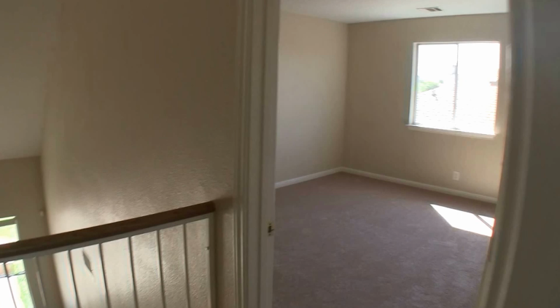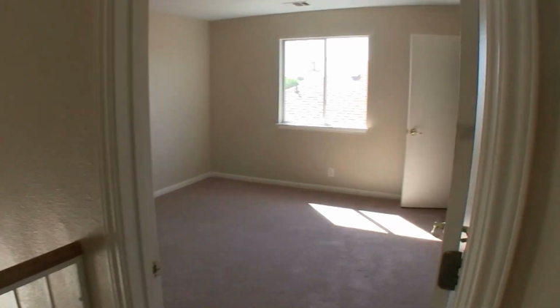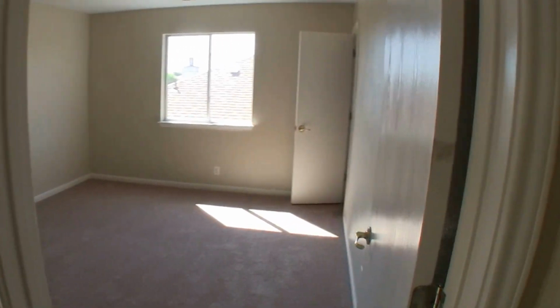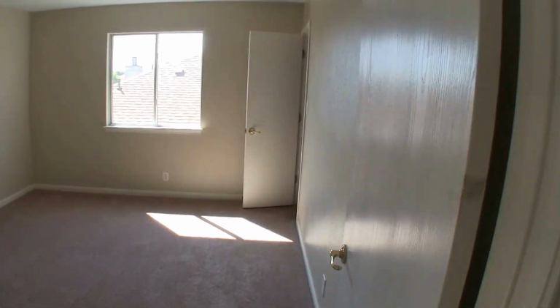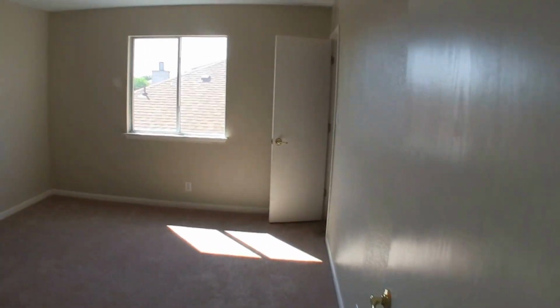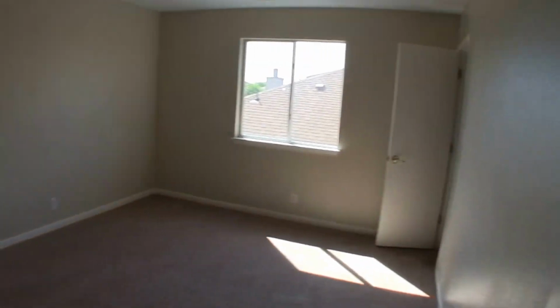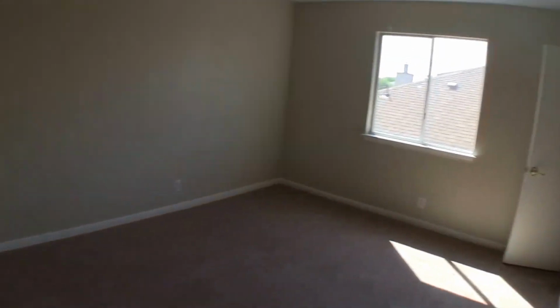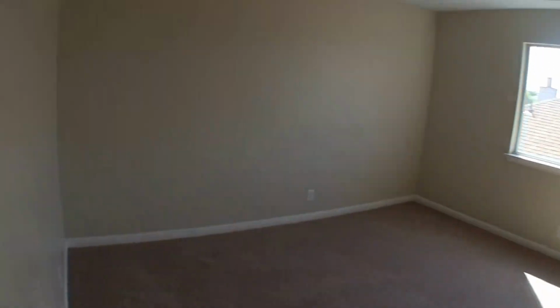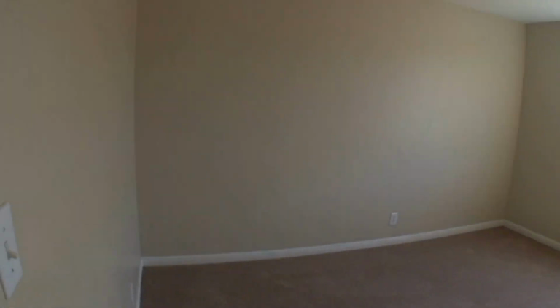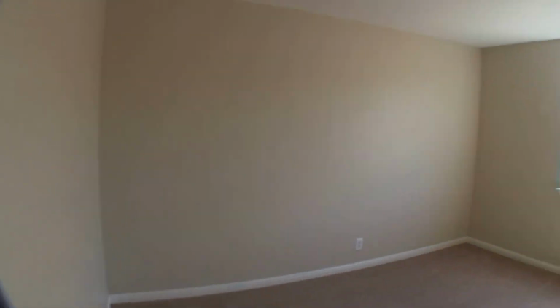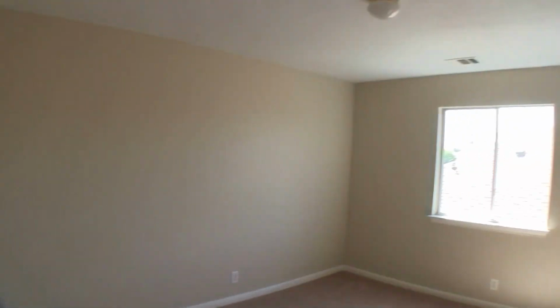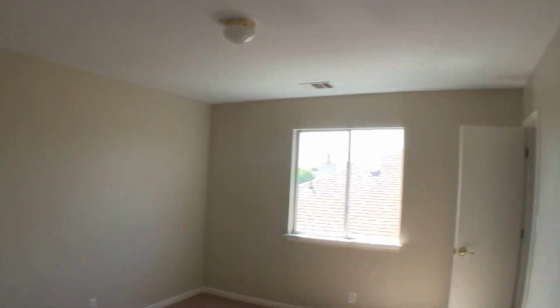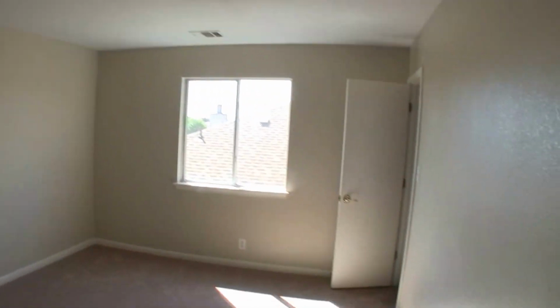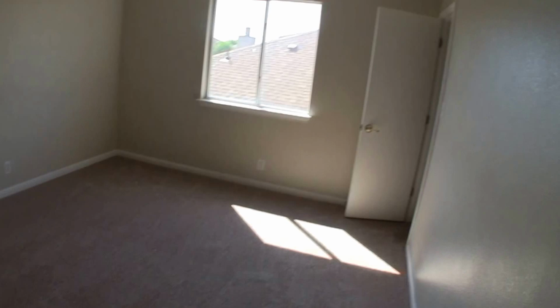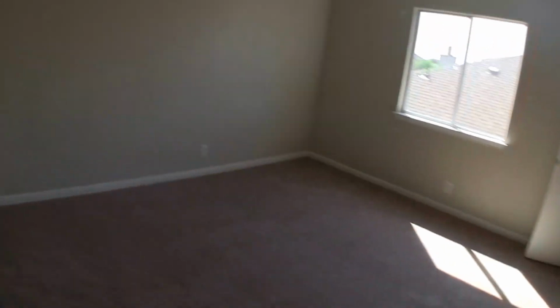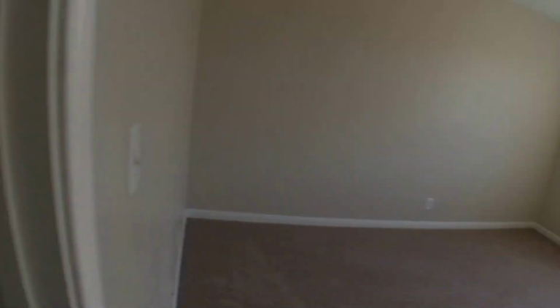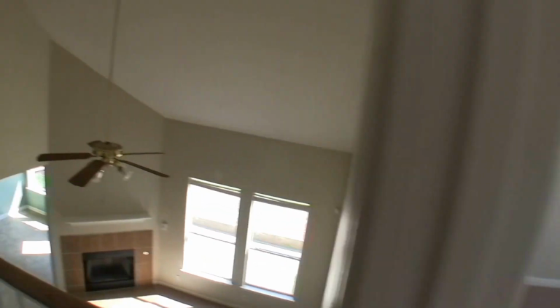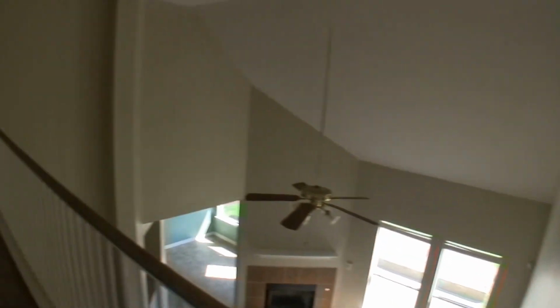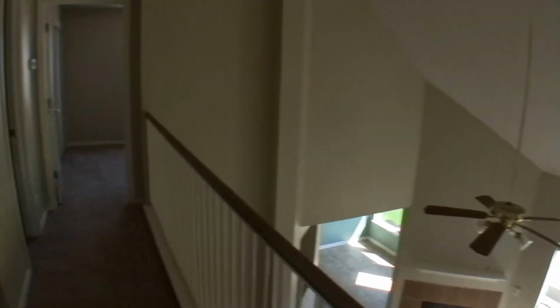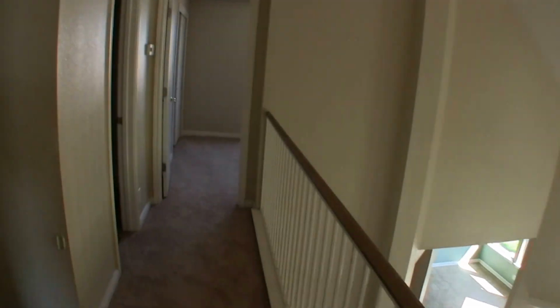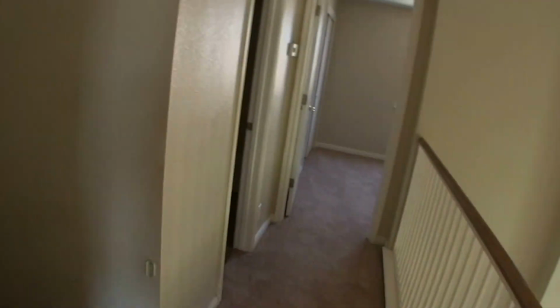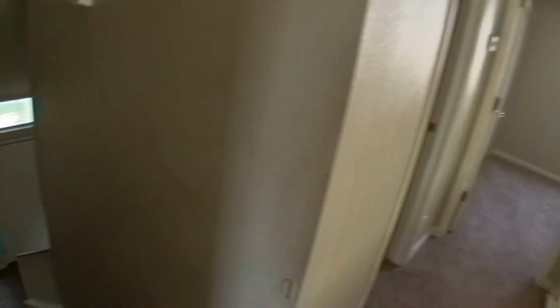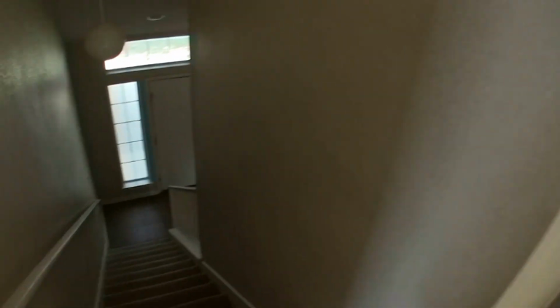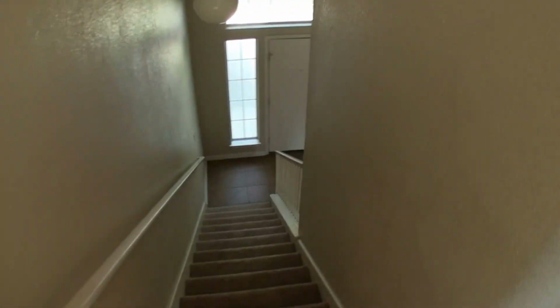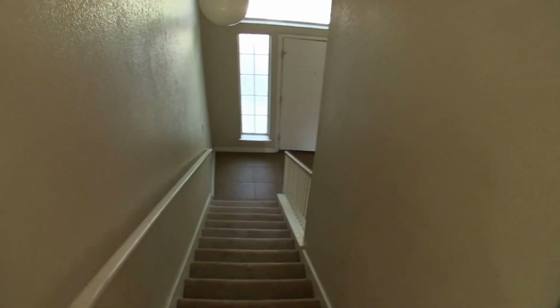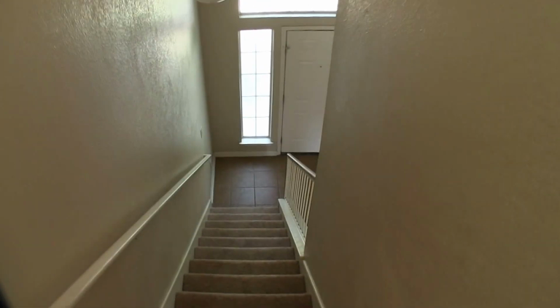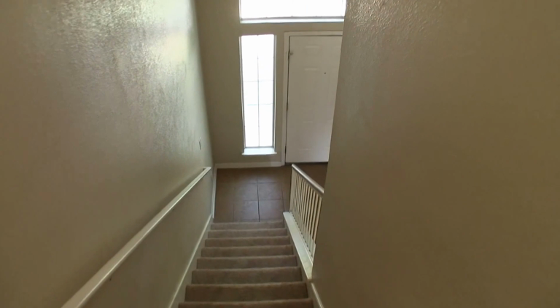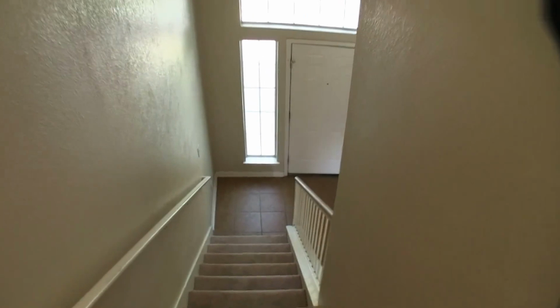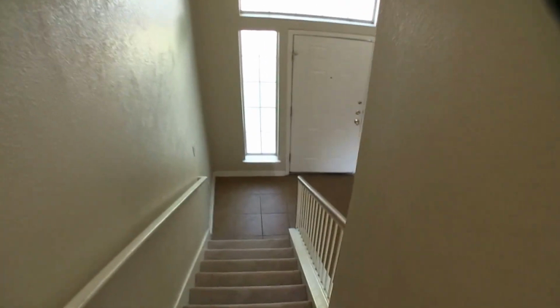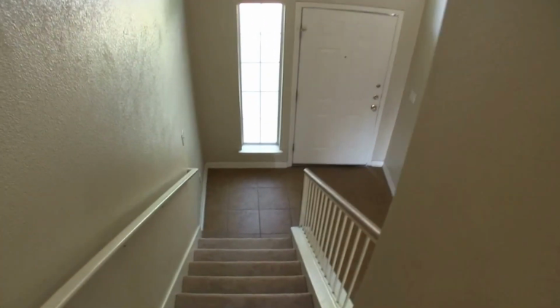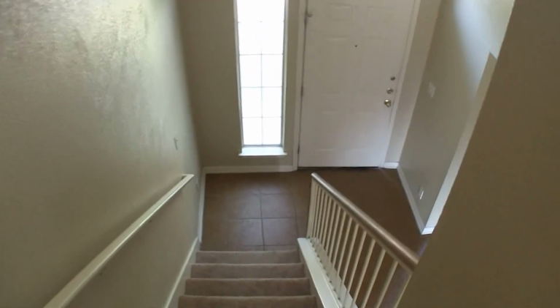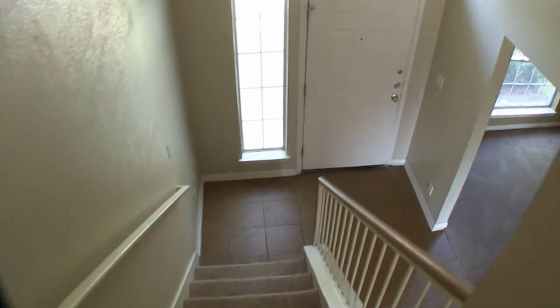Then we have bedroom number four. That's about it — the home, as I said, is in great condition. It is about $11,000 underneath the county appraisal, making this probably one of the better buys on the list right now as far as condition of the home.